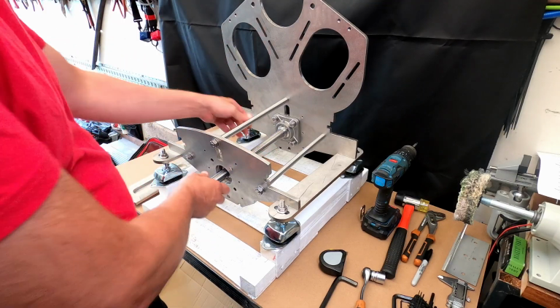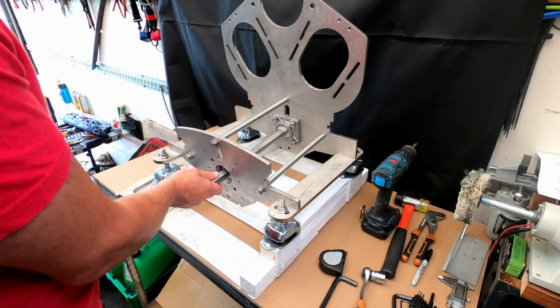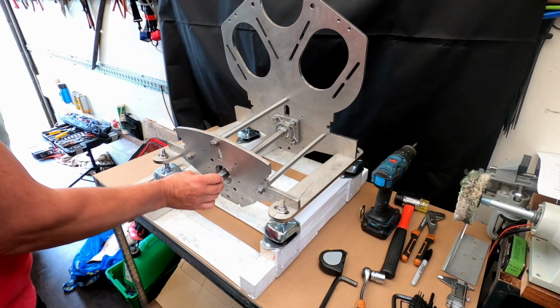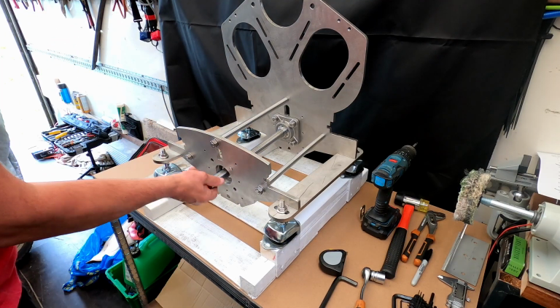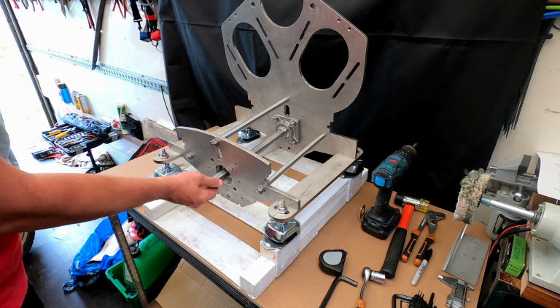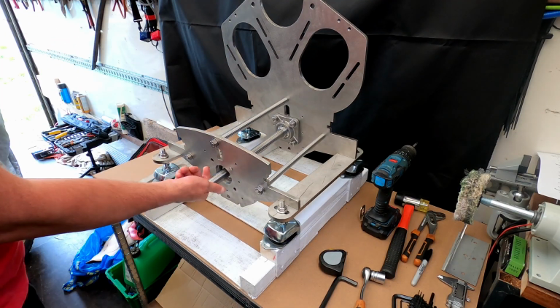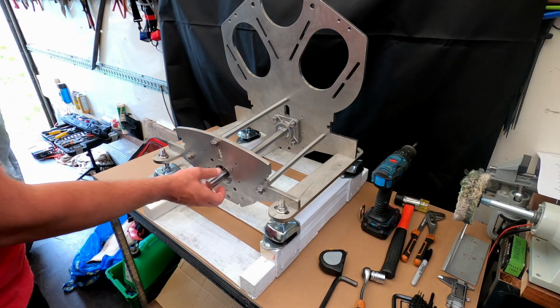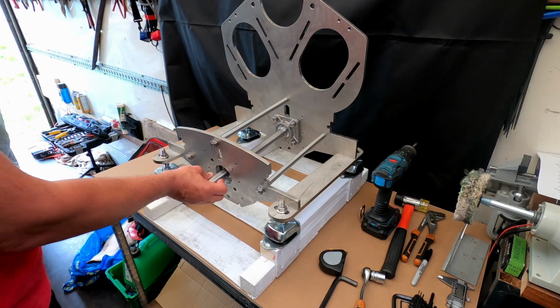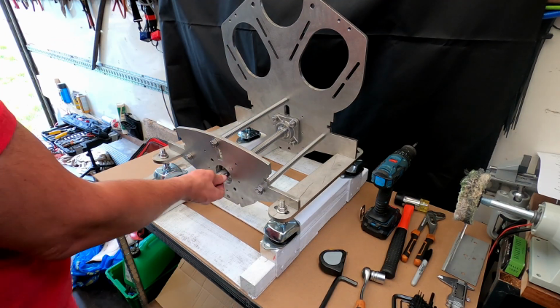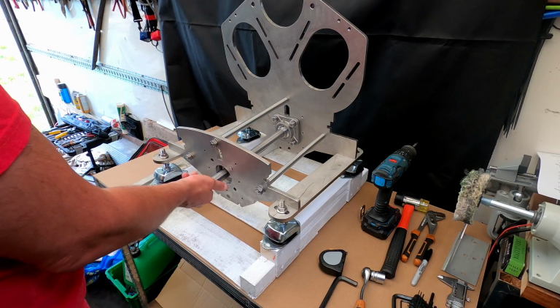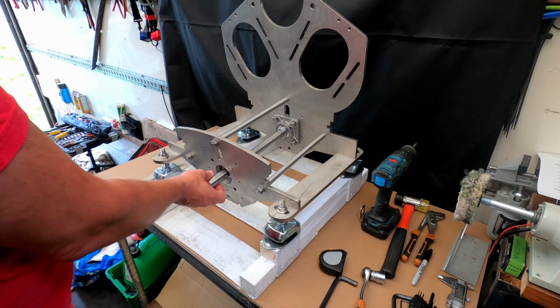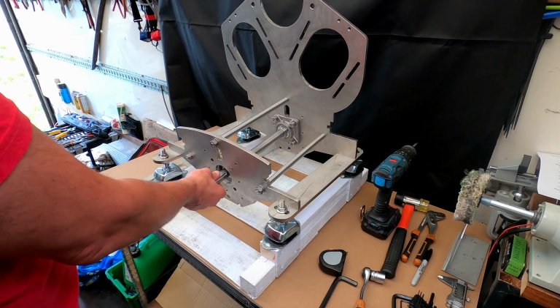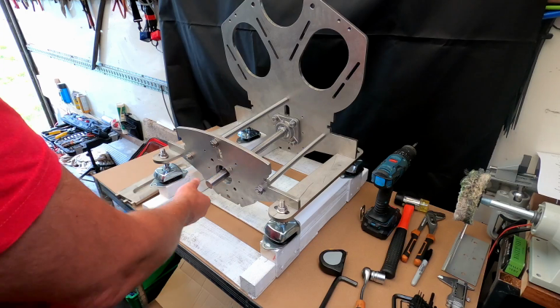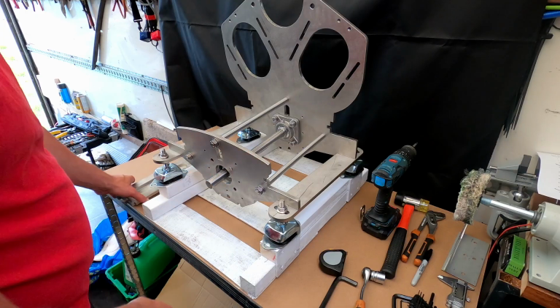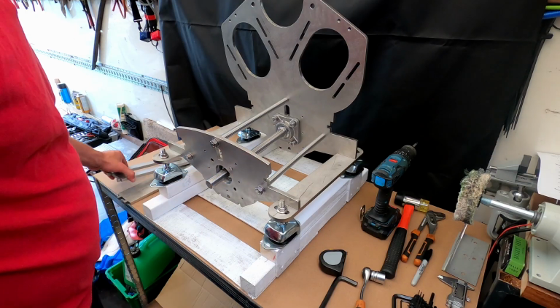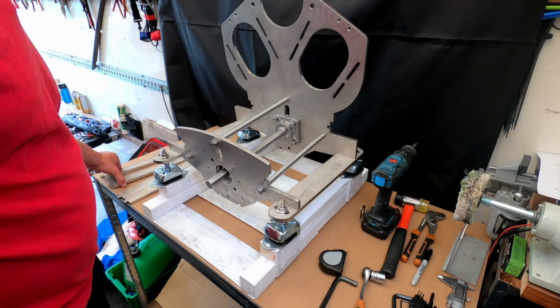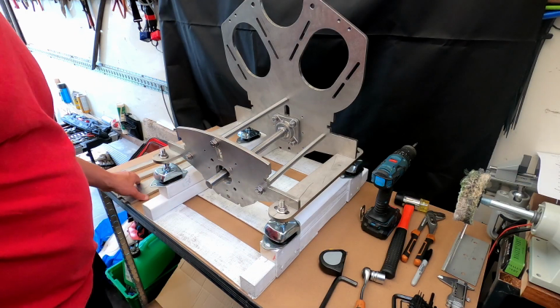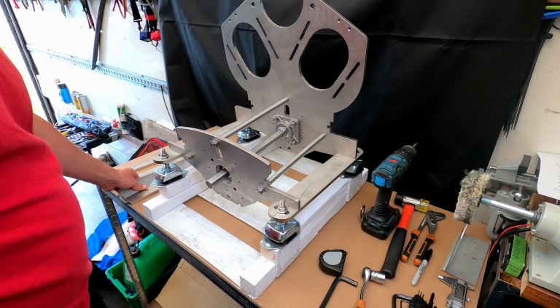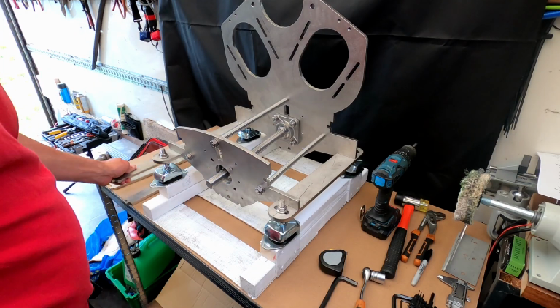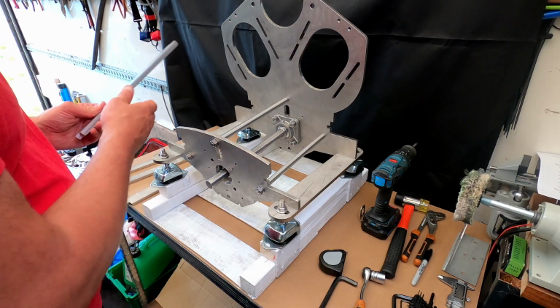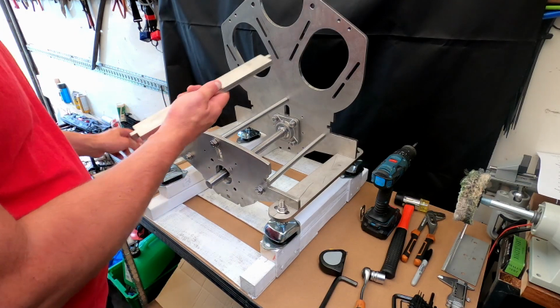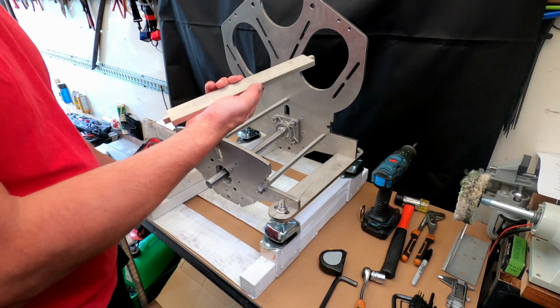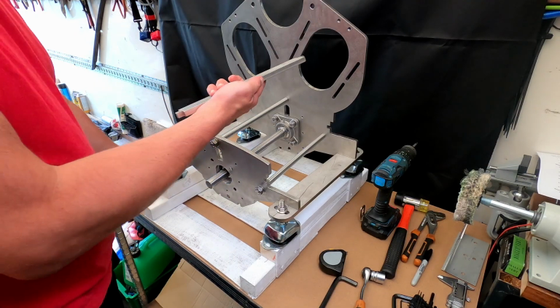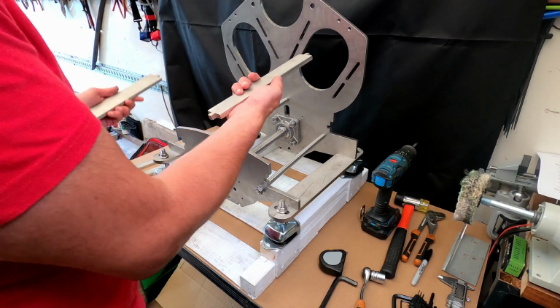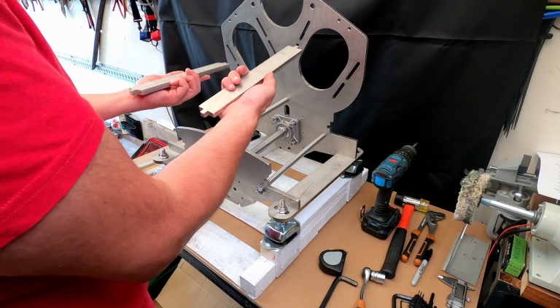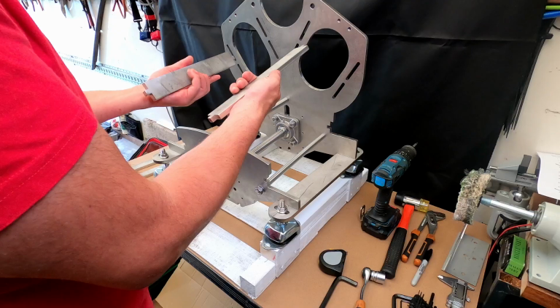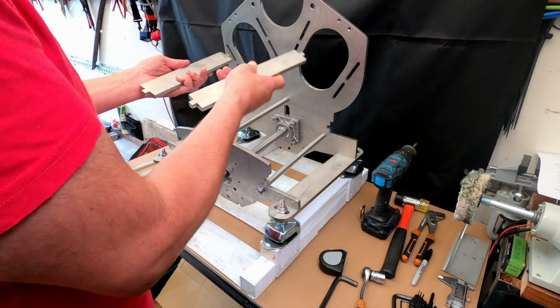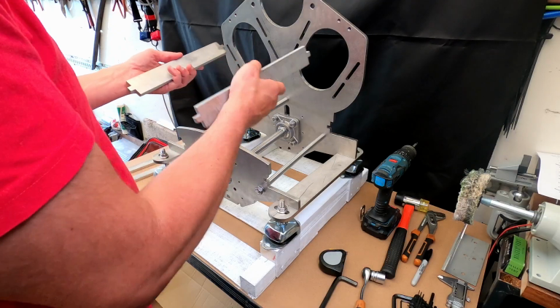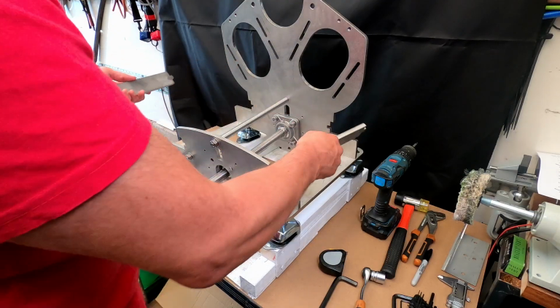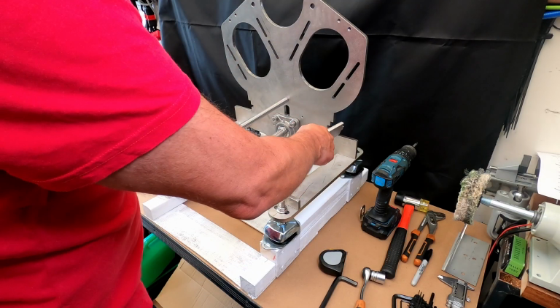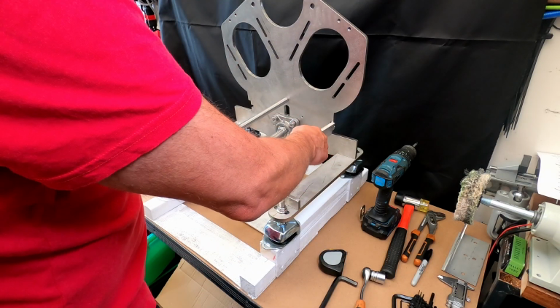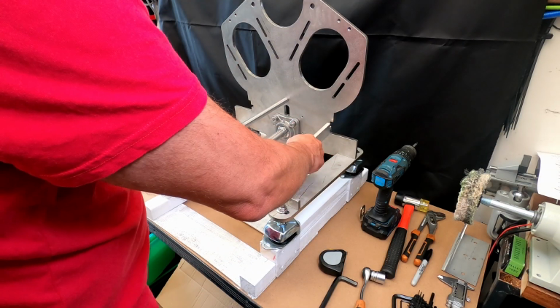So what I'm actually going to send off to be welded is these two side supports. That one goes here.